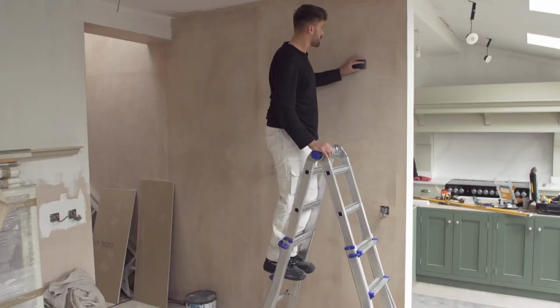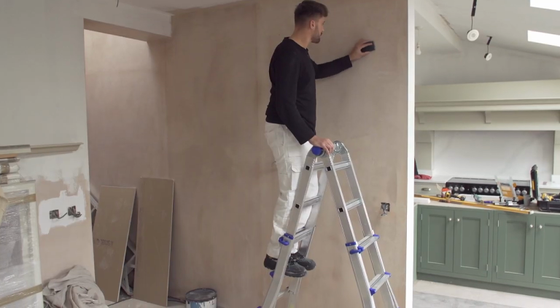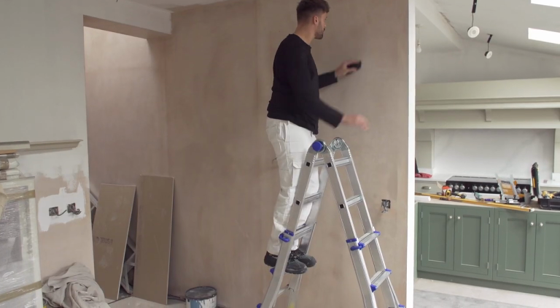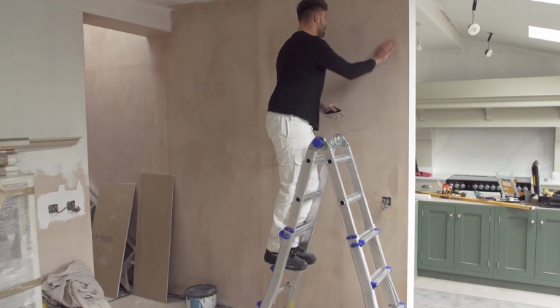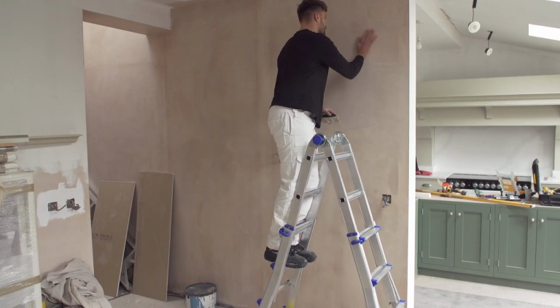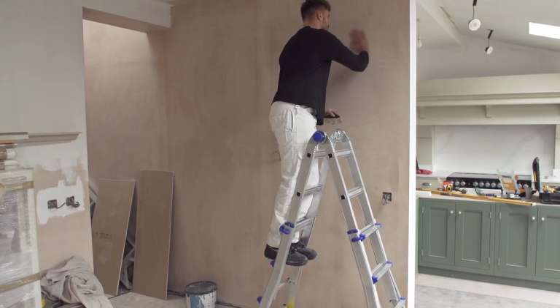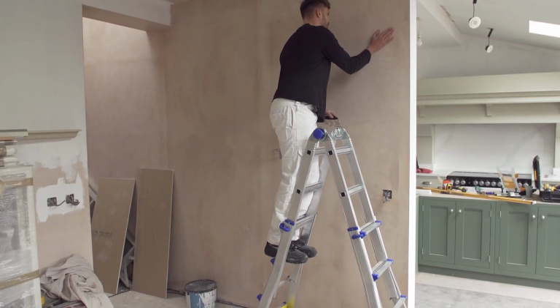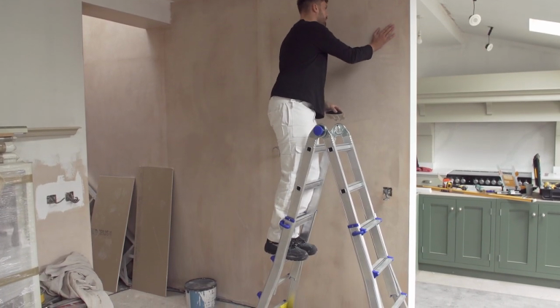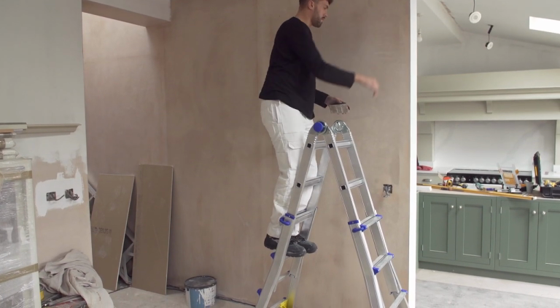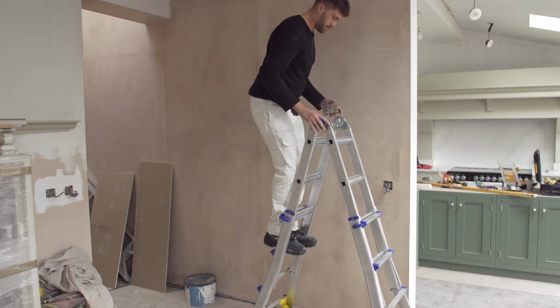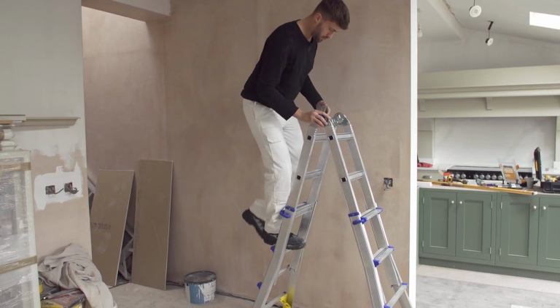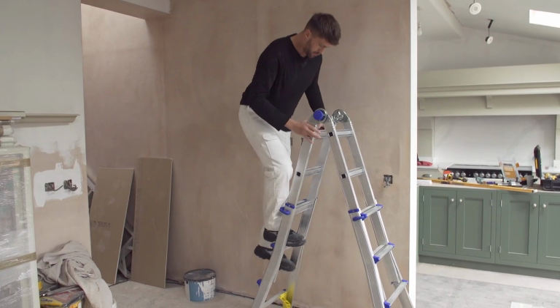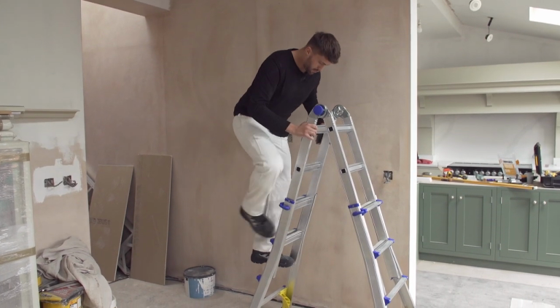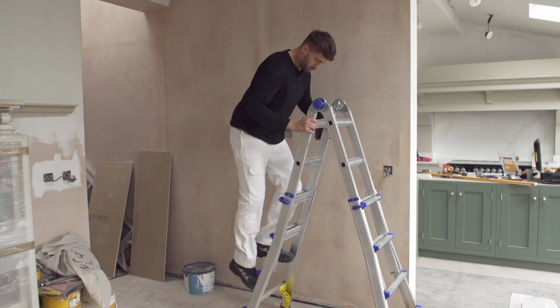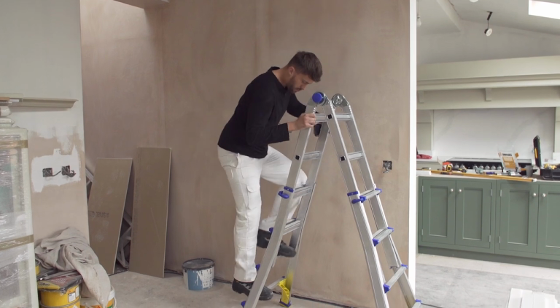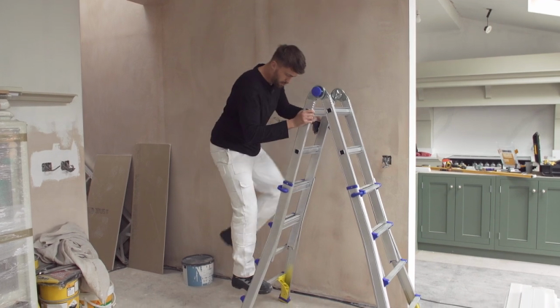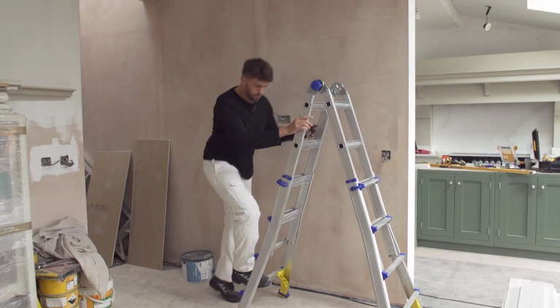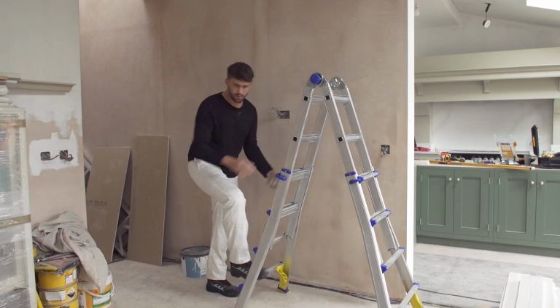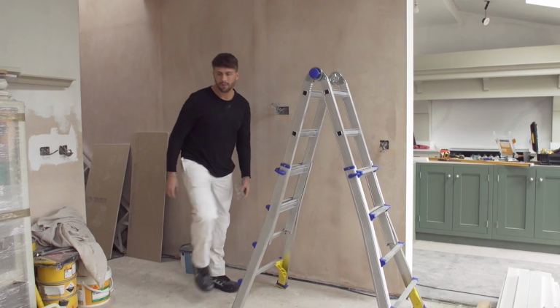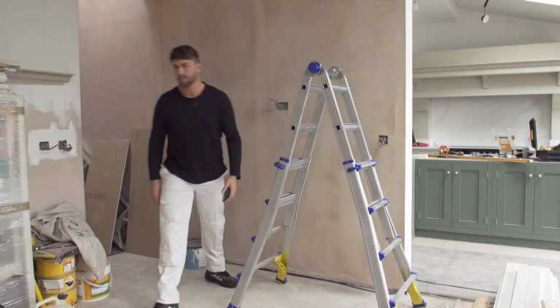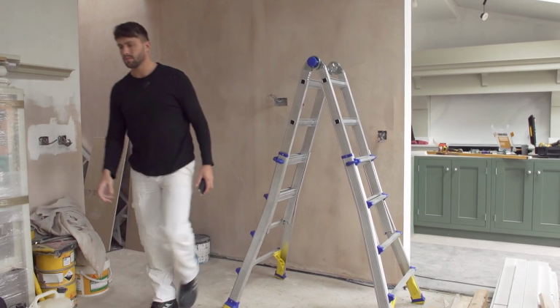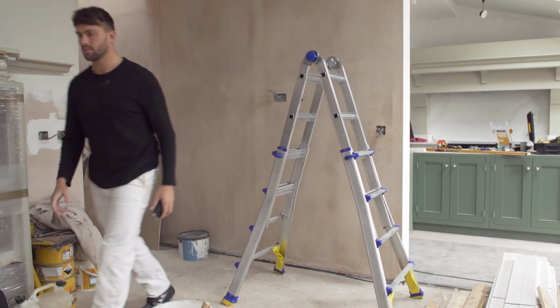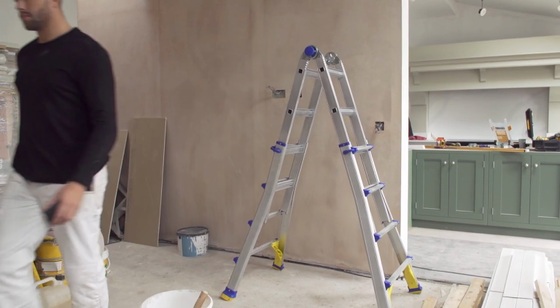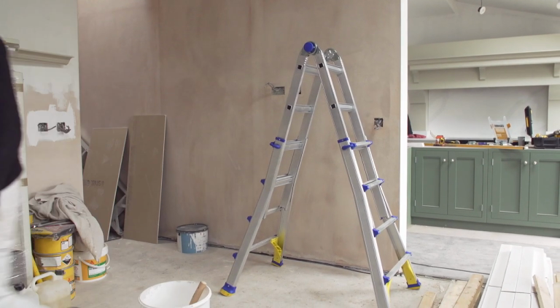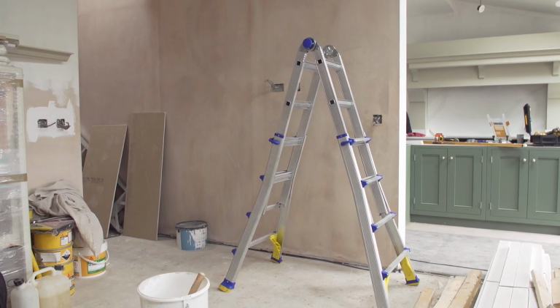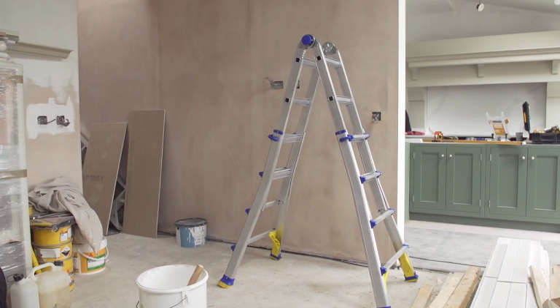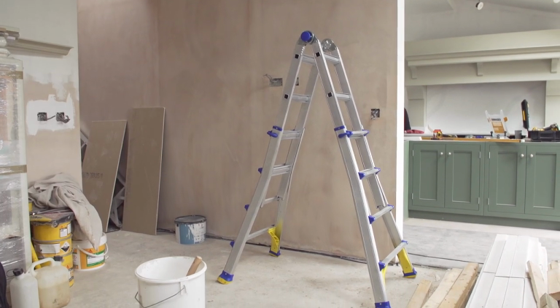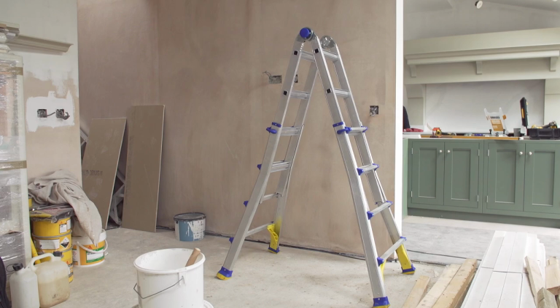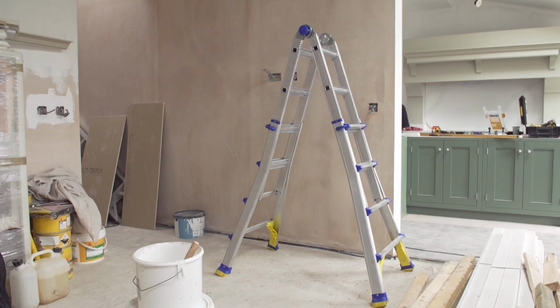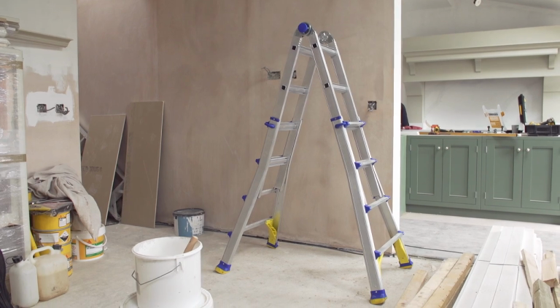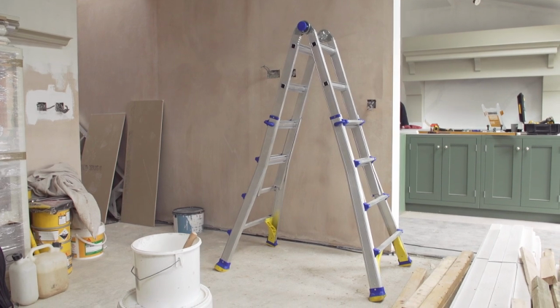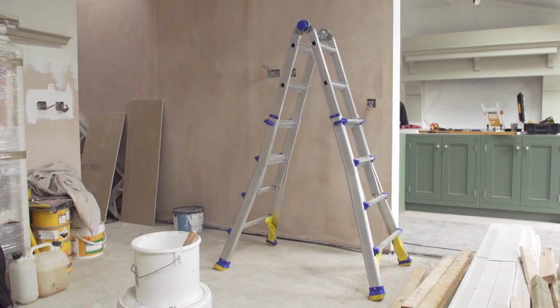This versatile 3-in-1 ladder is the perfect choice for all types of jobs, both in residential or commercial job sites. Made by Werner, the number one choice for professionals around the world.